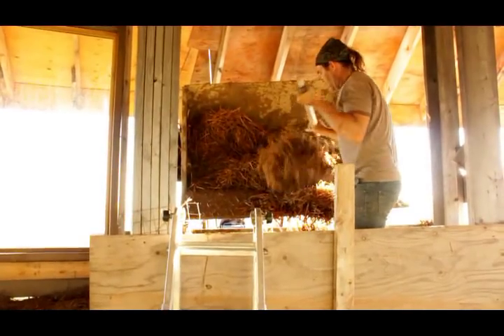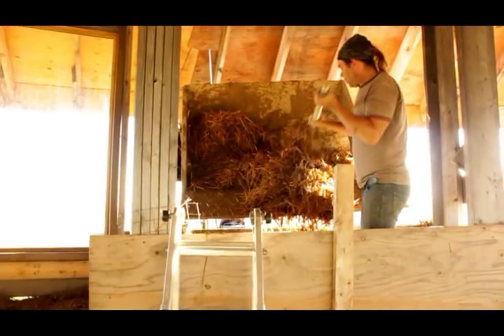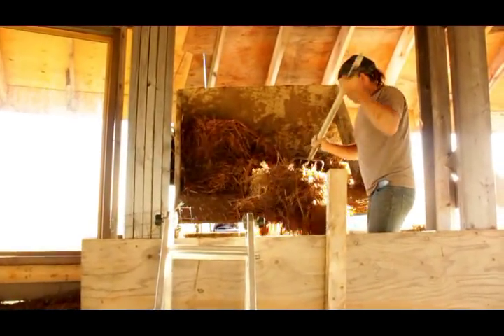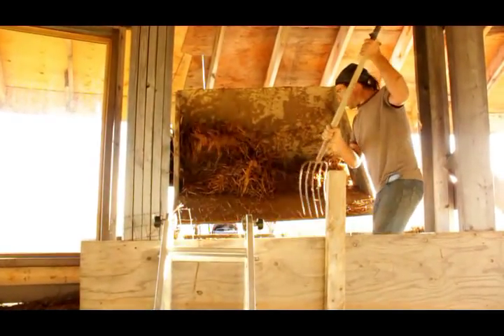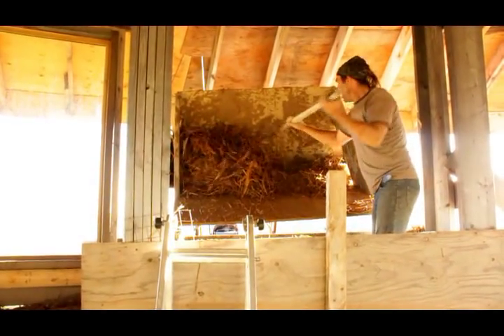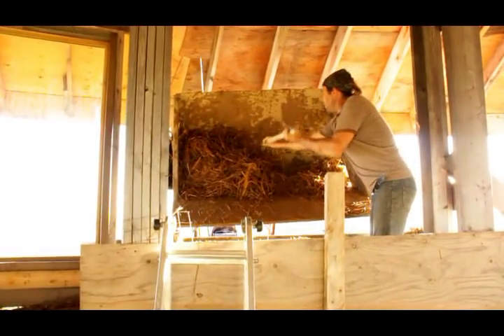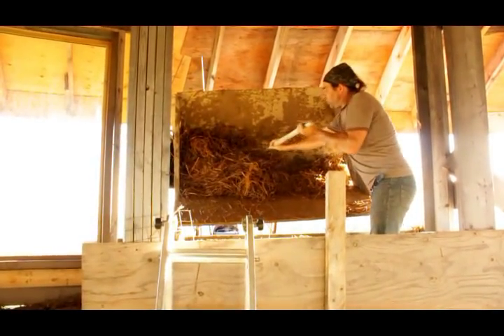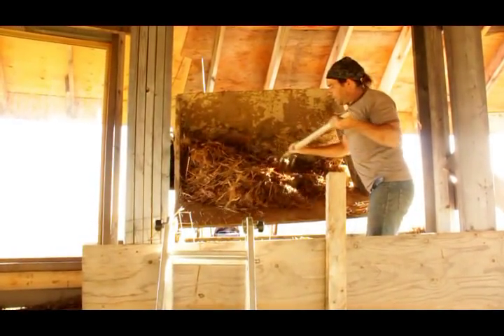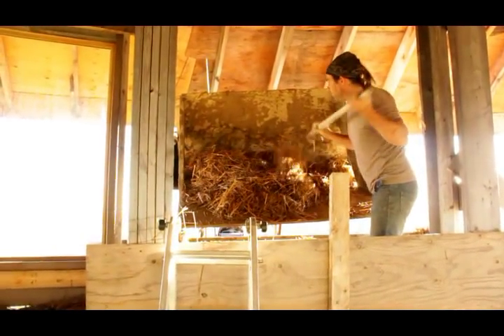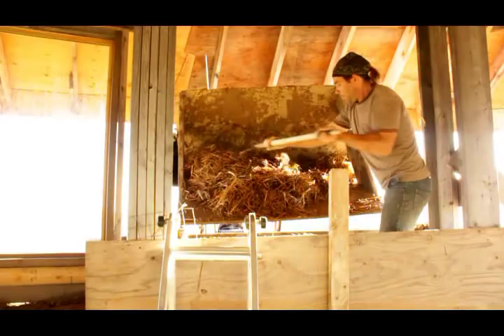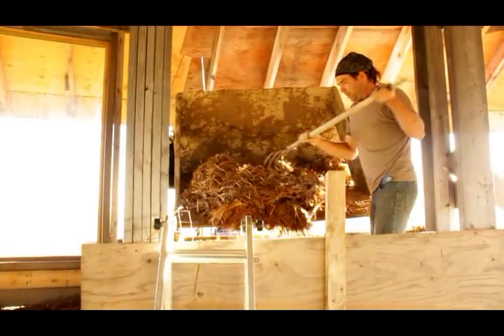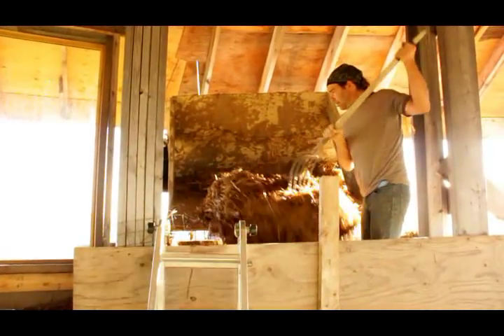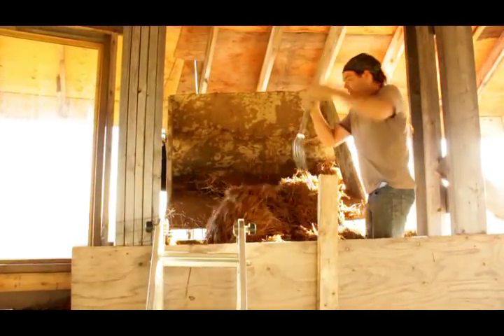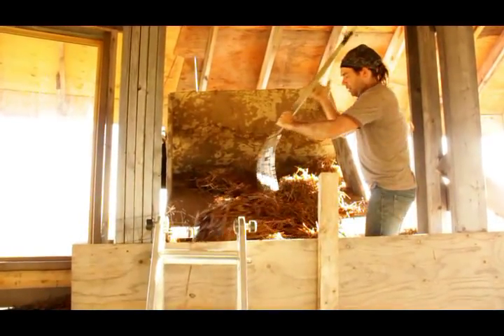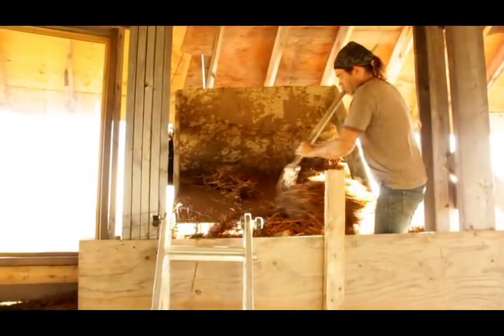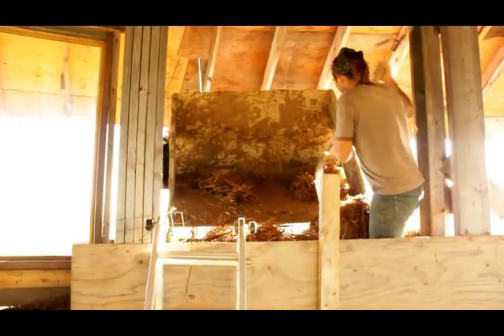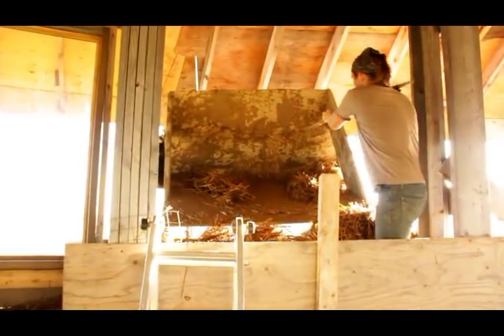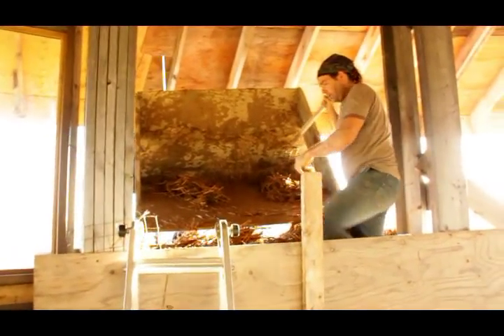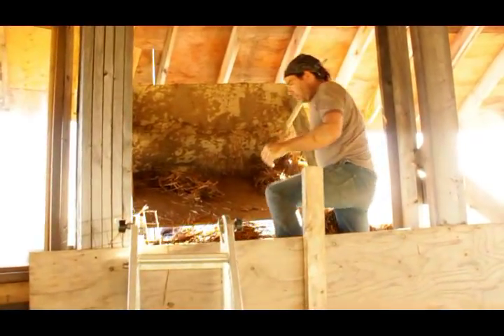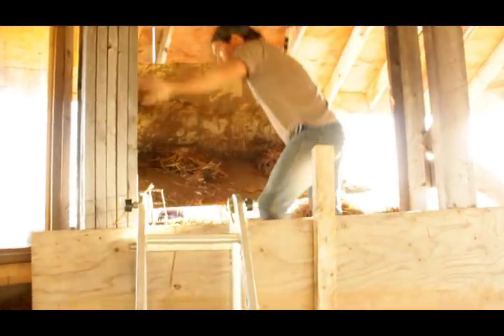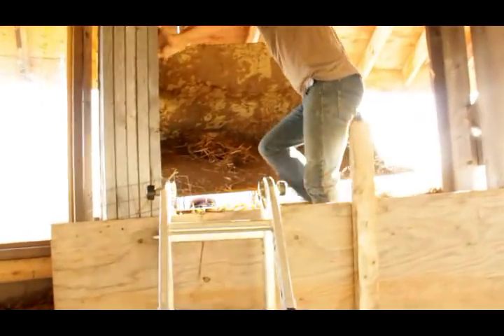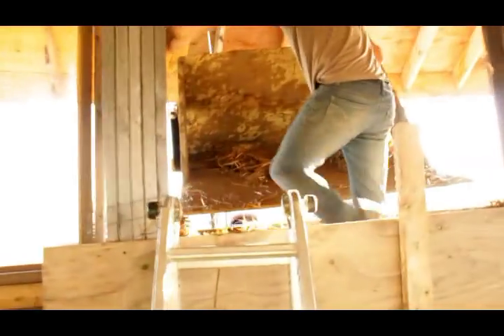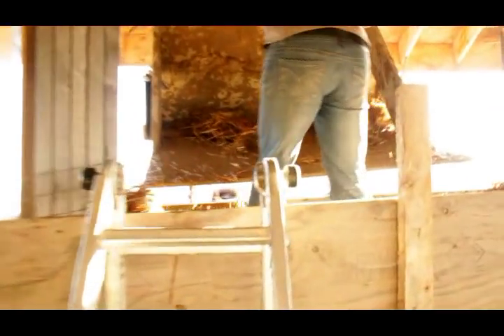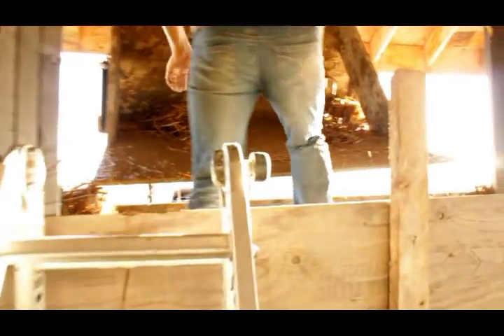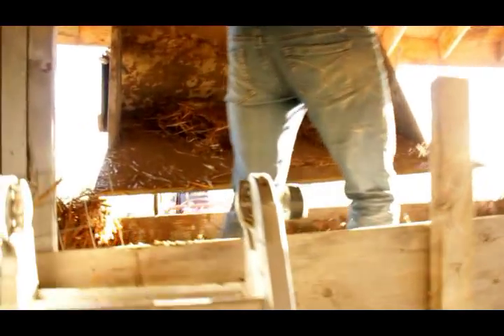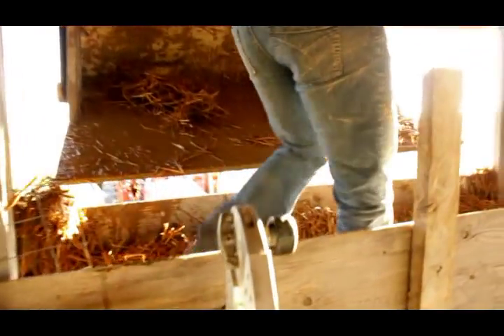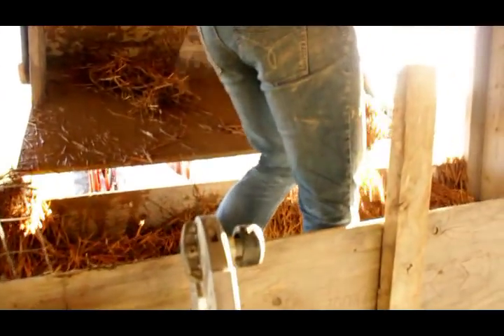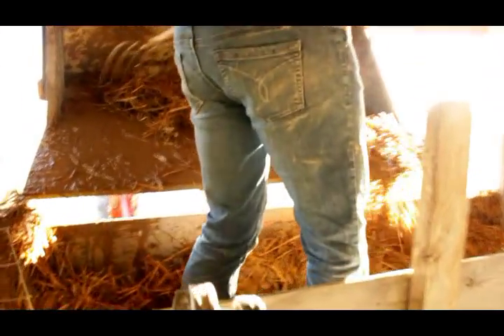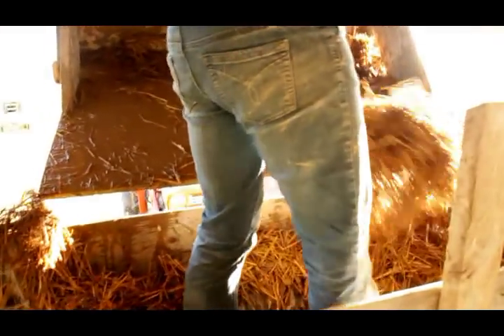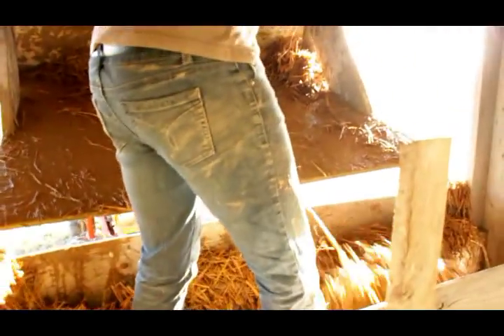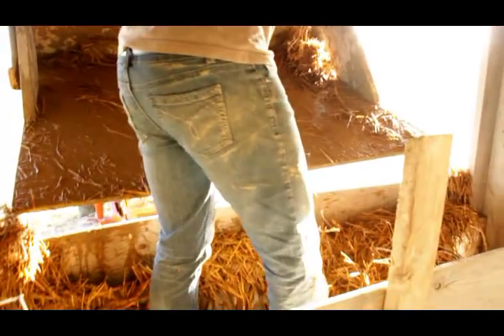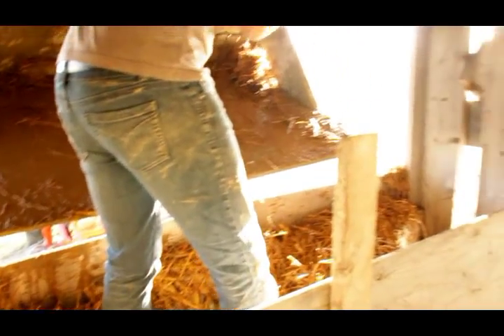So you just spread it out. You want to fill up about 2 feet at a time. And I always say if you're not getting dirty, you're doing something wrong — that's the only thing you can do wrong with mixing straw light clay.